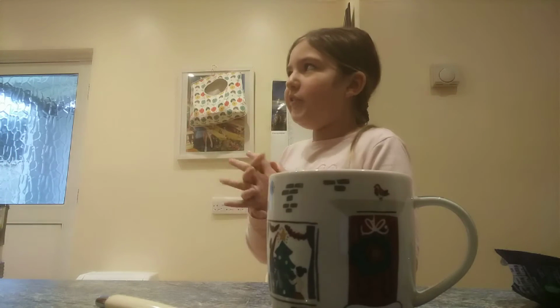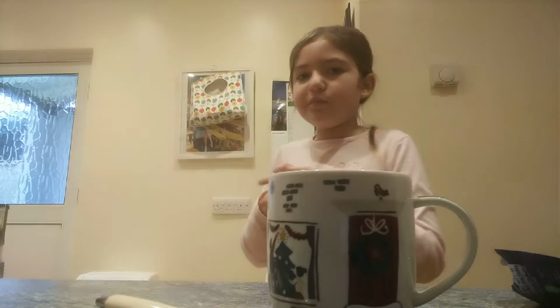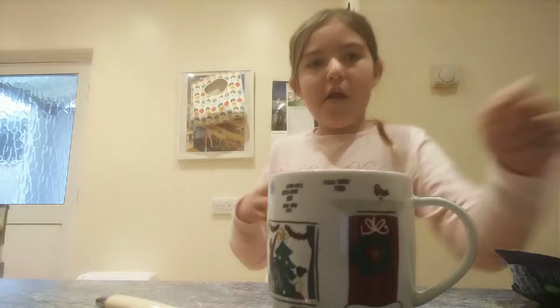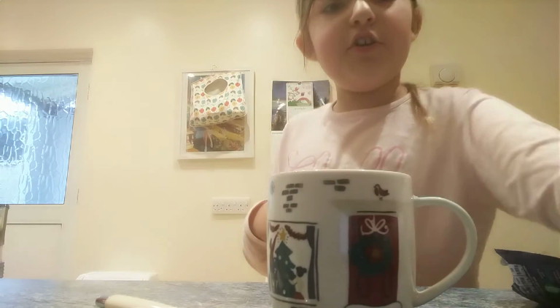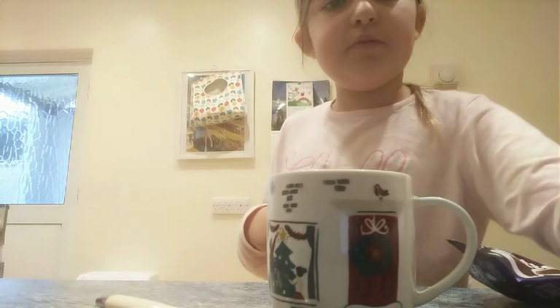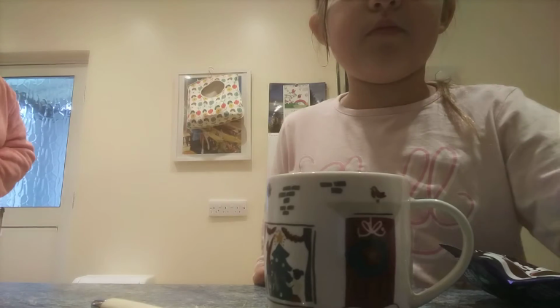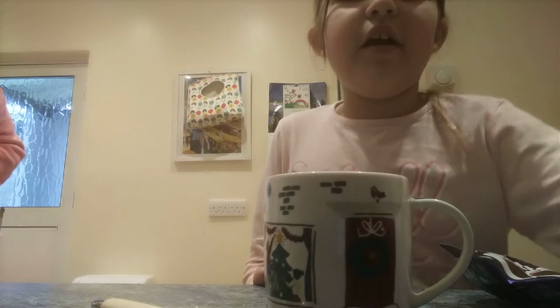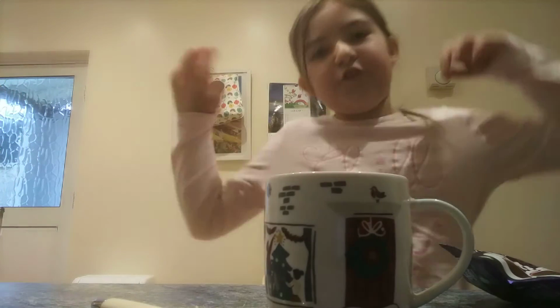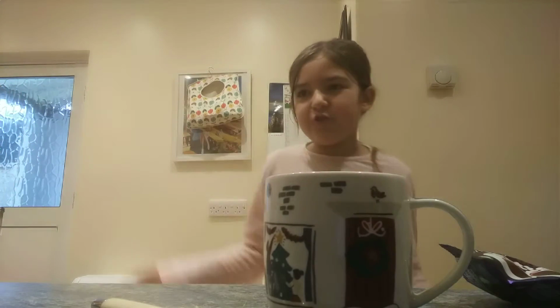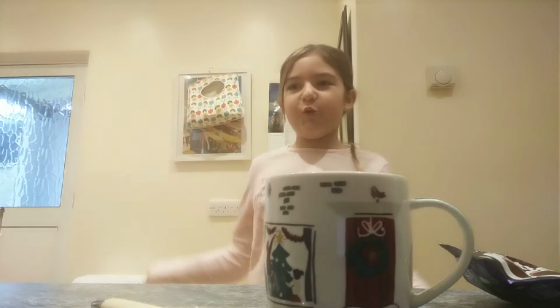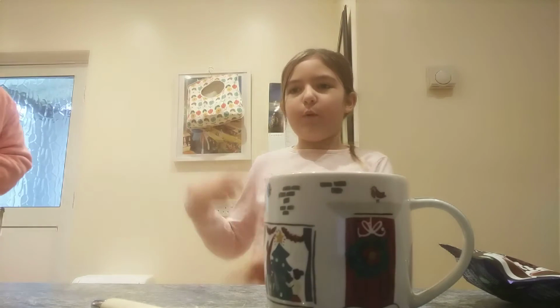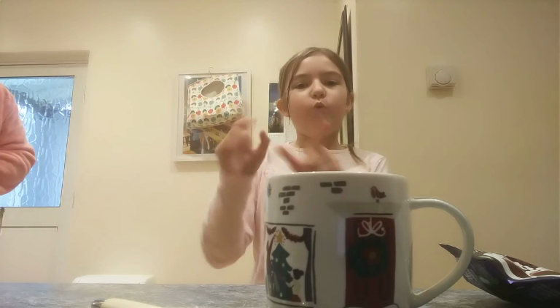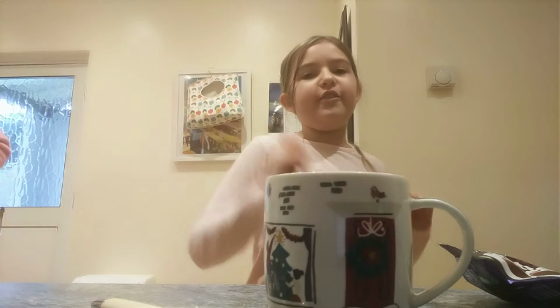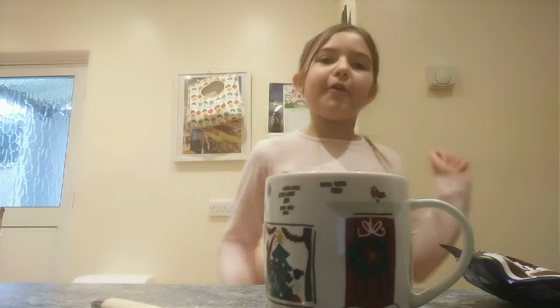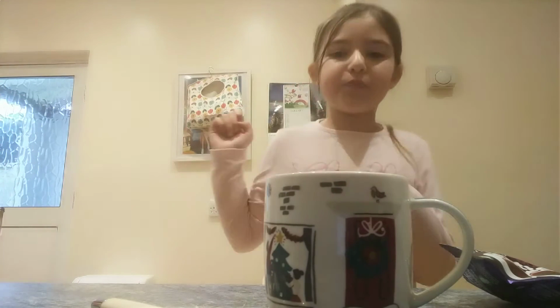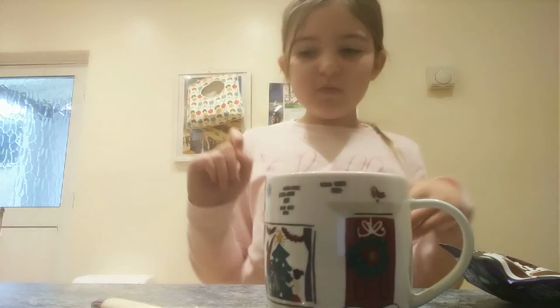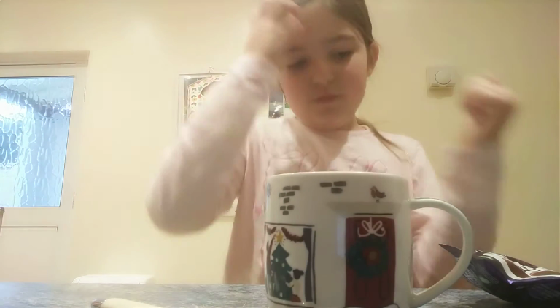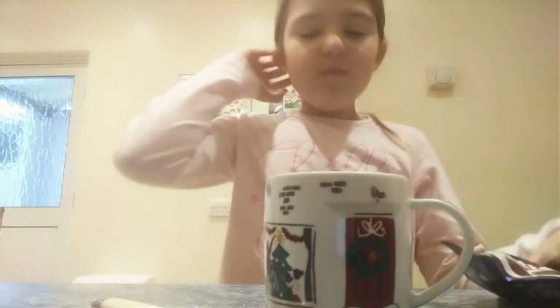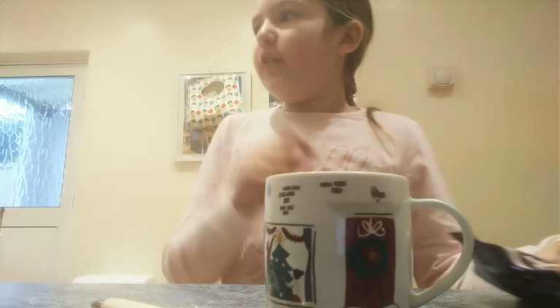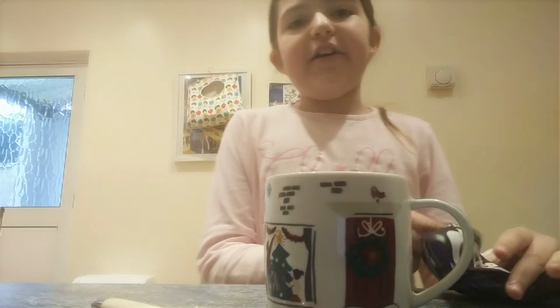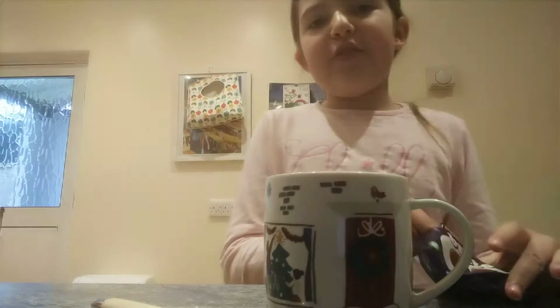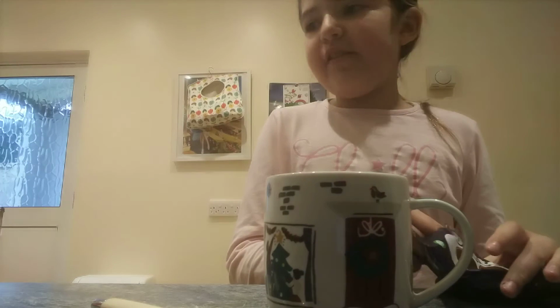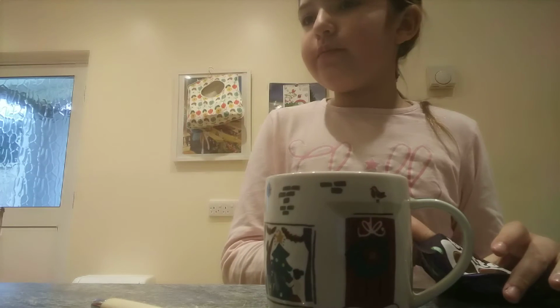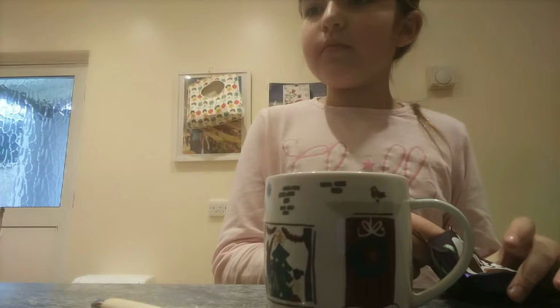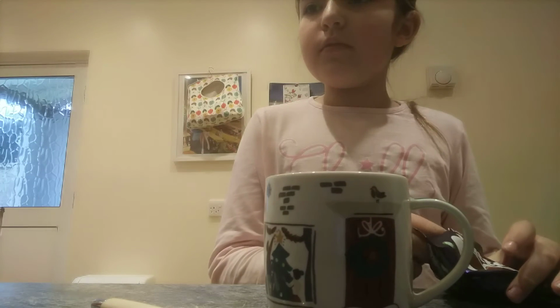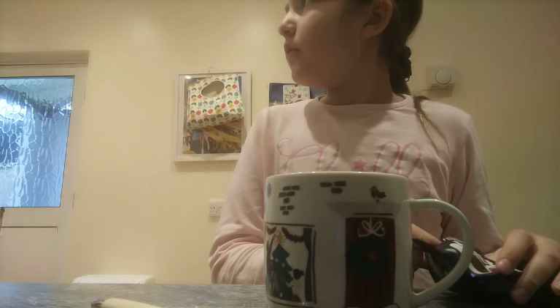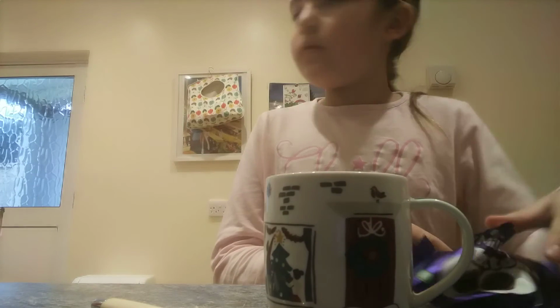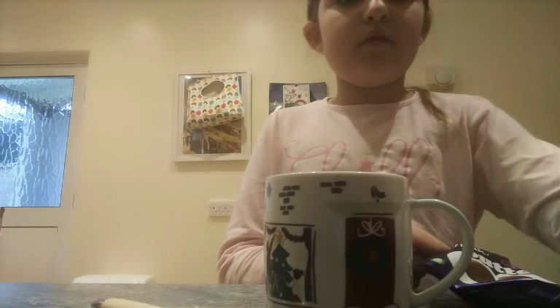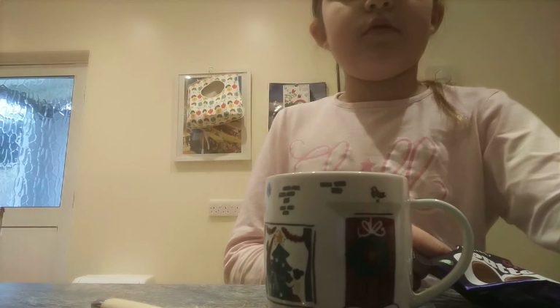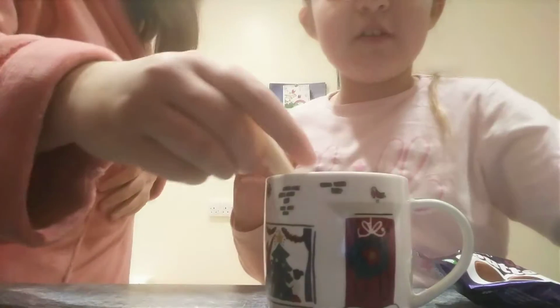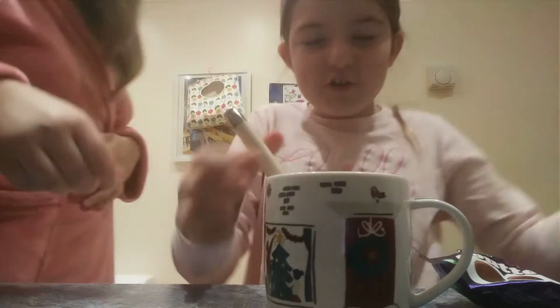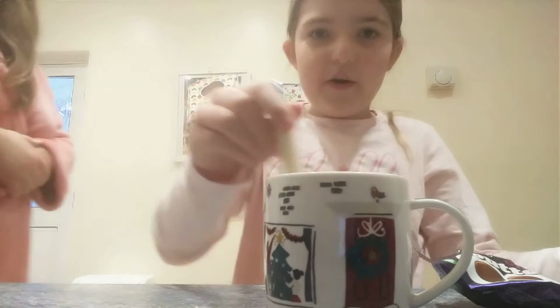And then we just poured some hot water into the mug. And then you stir it.